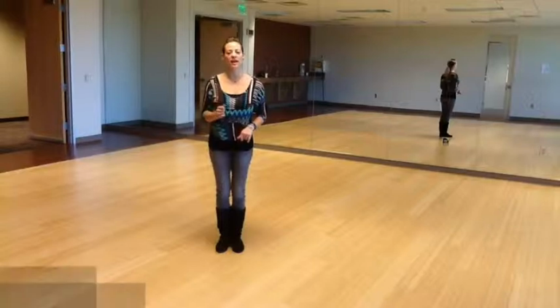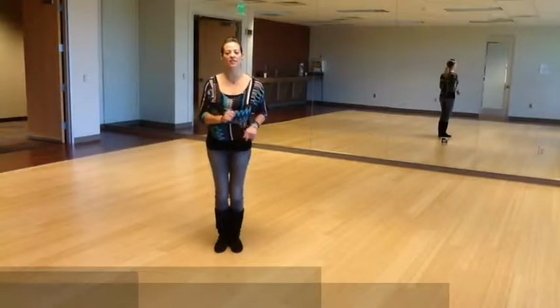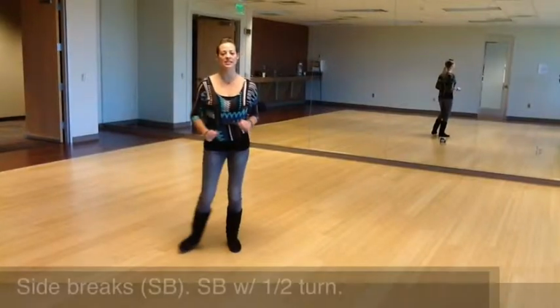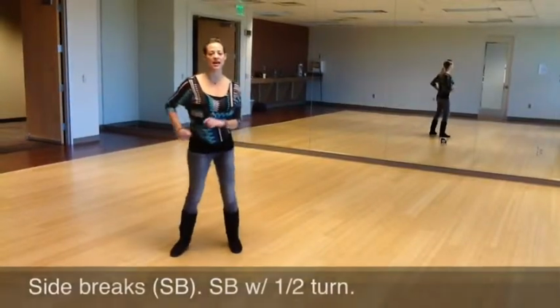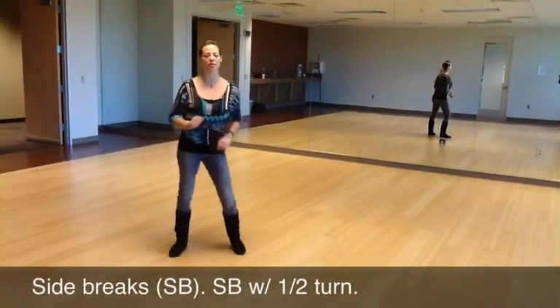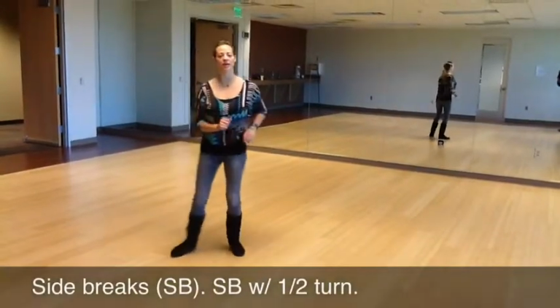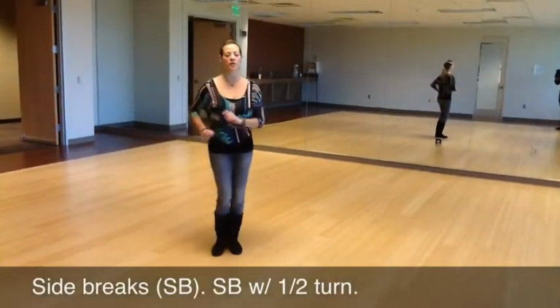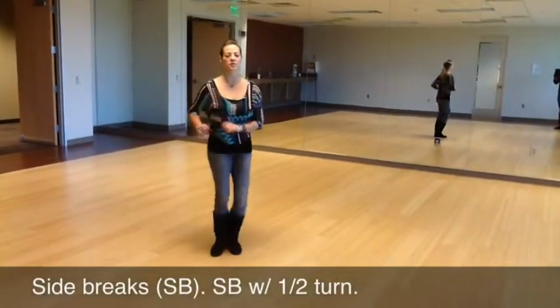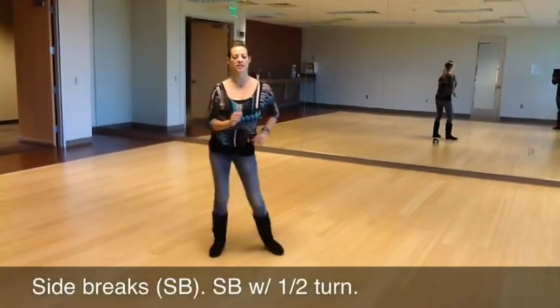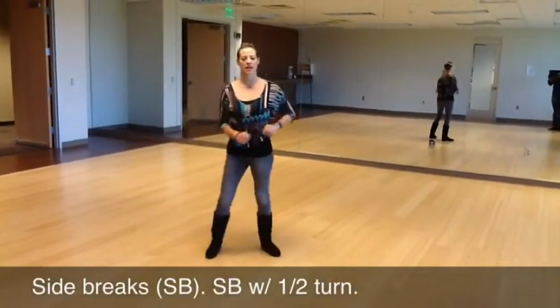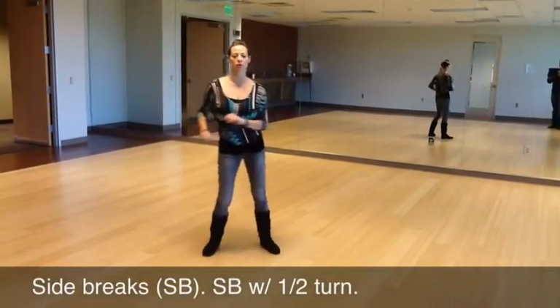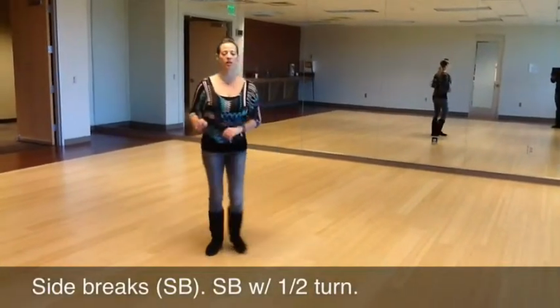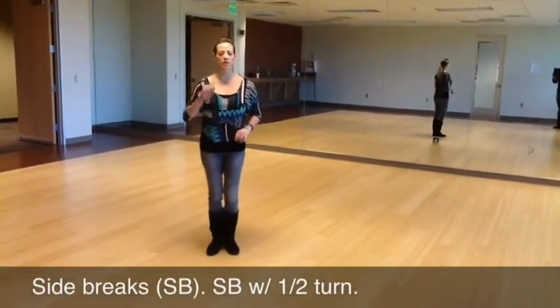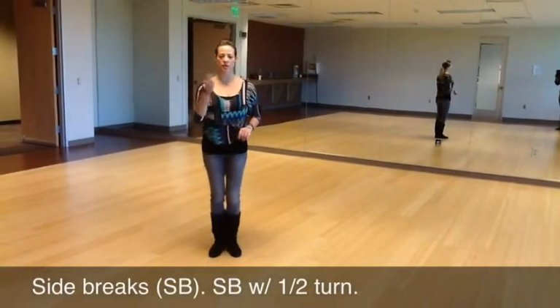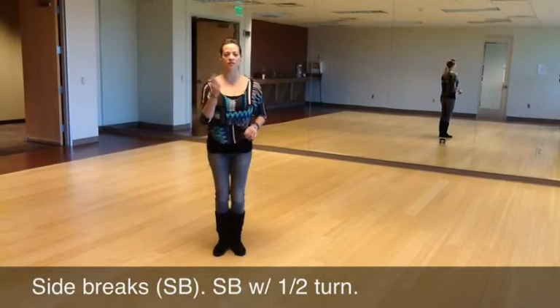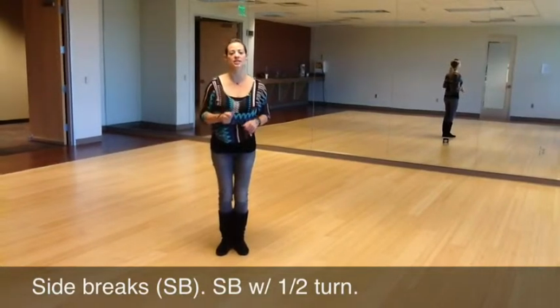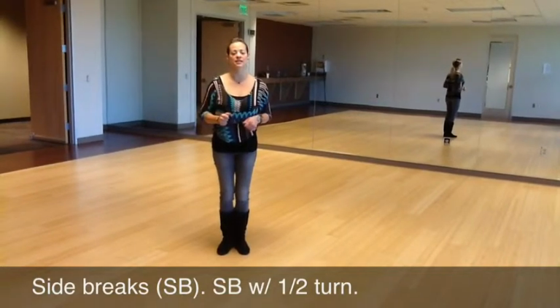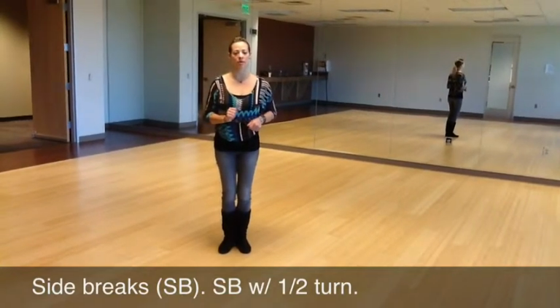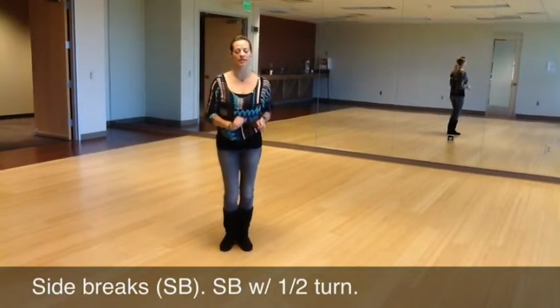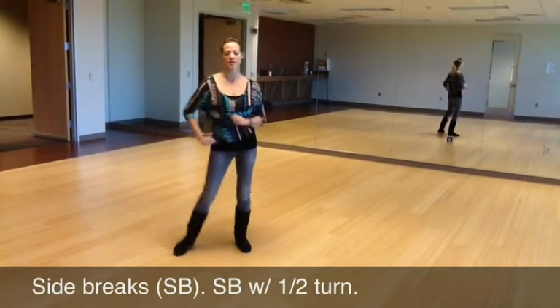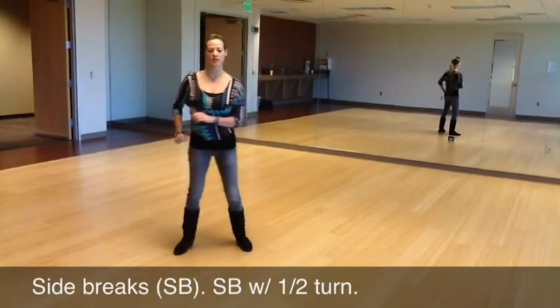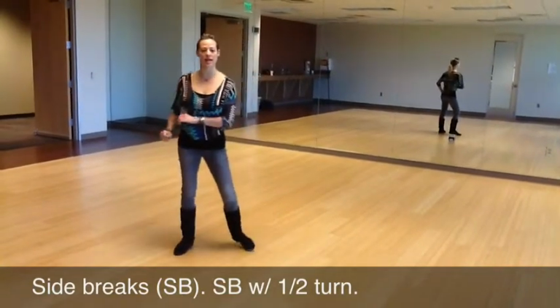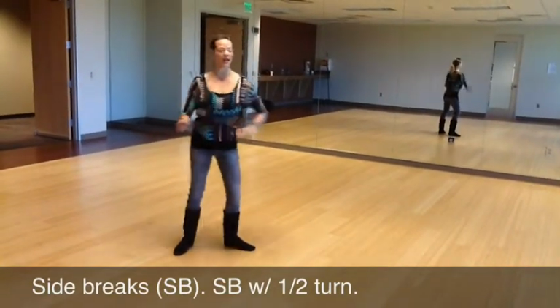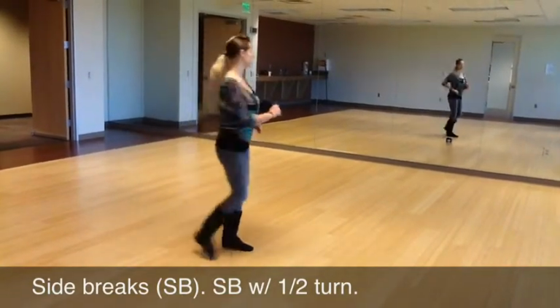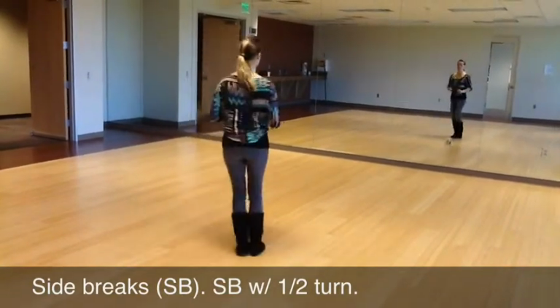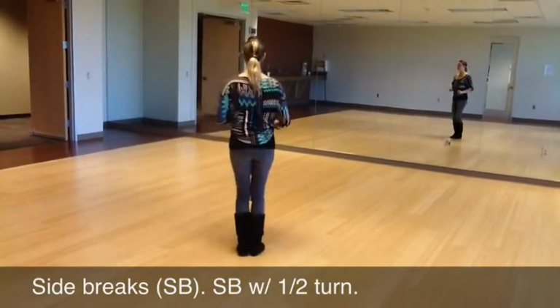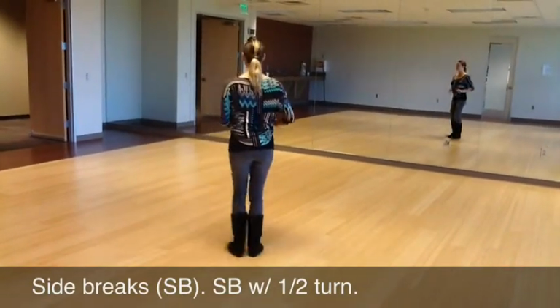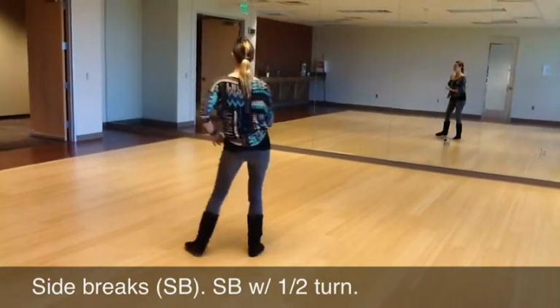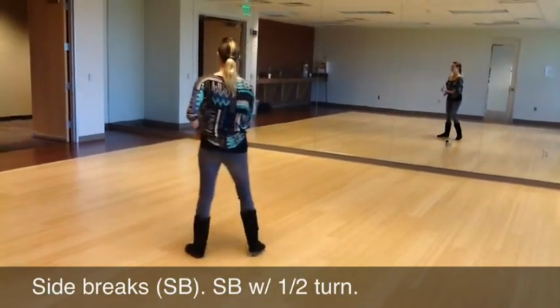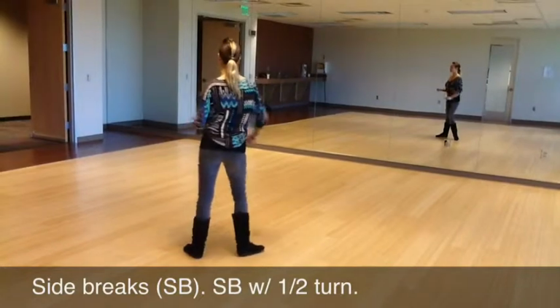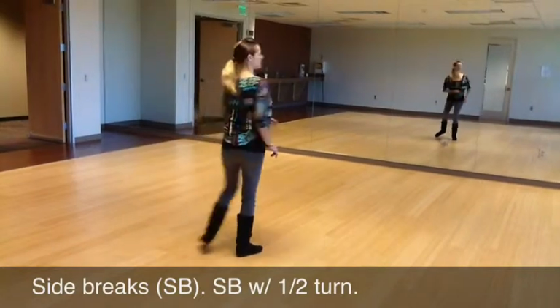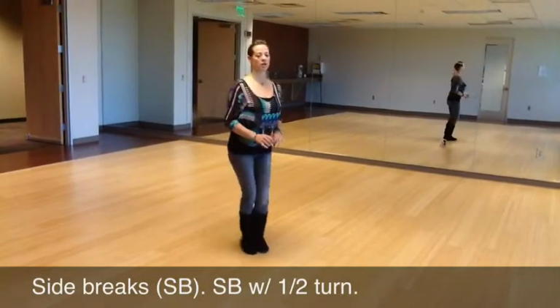We have a side break, close, side break, close. We're going to do half turns in the side breaks. So side and close, side and close.